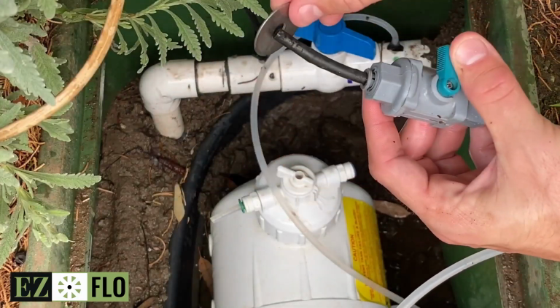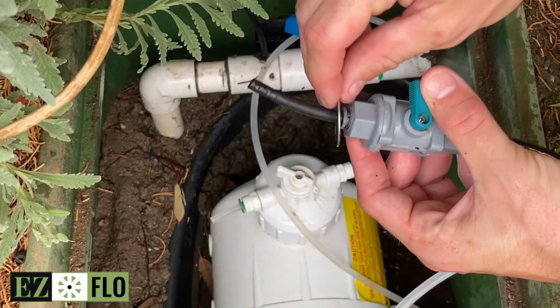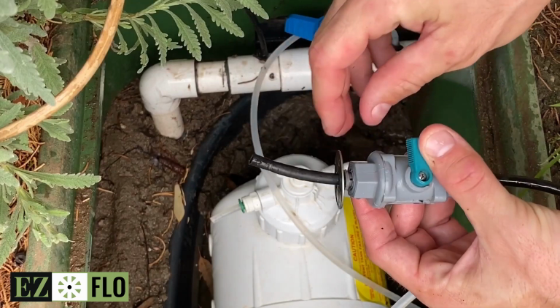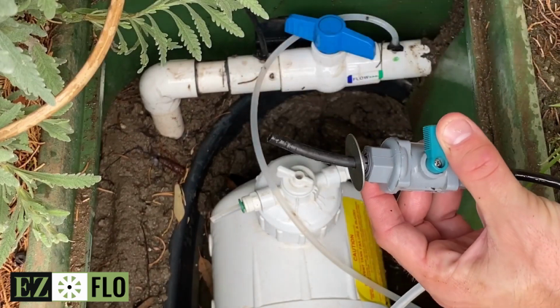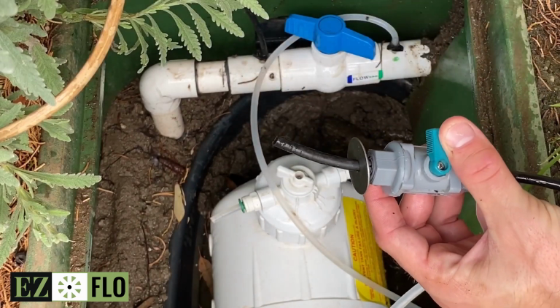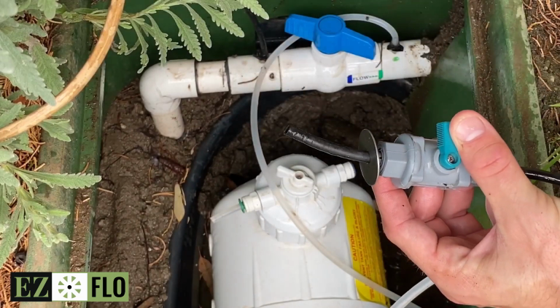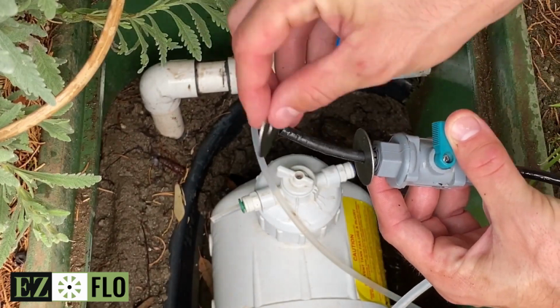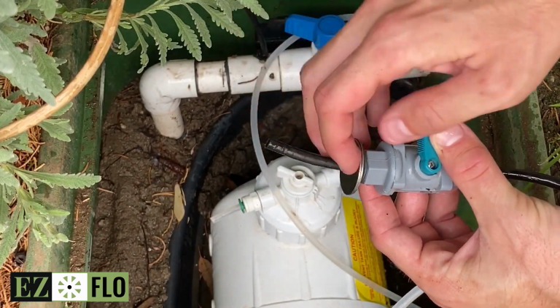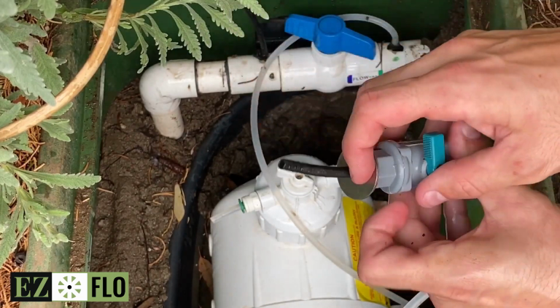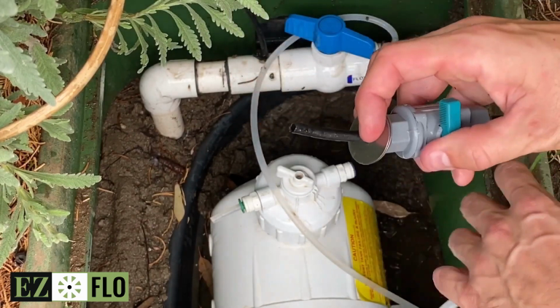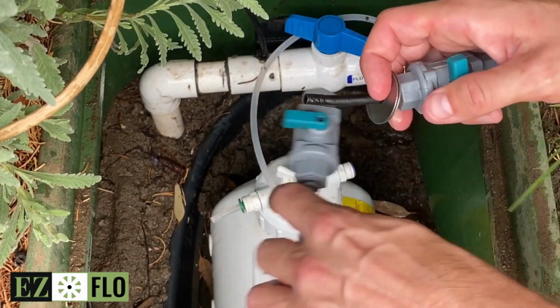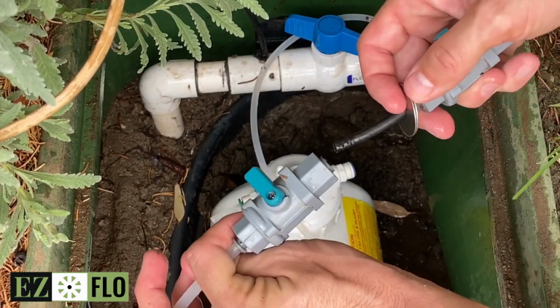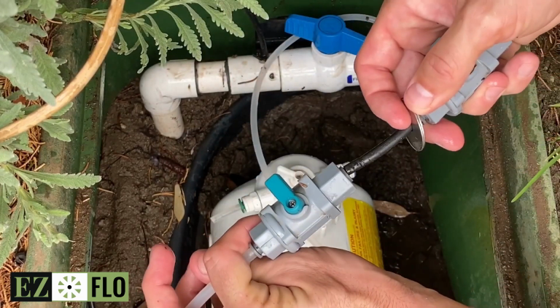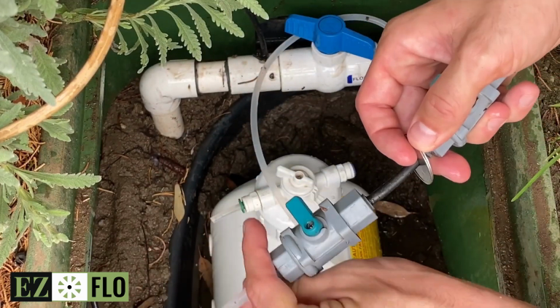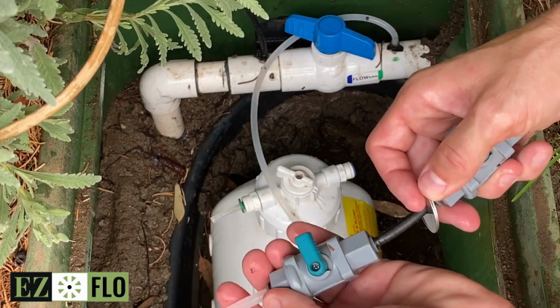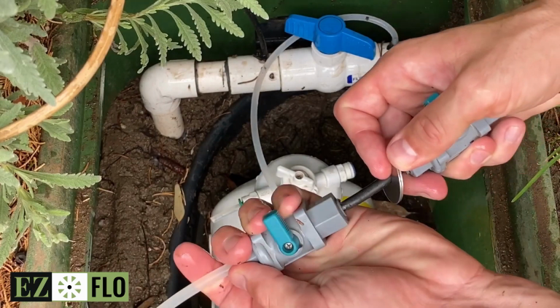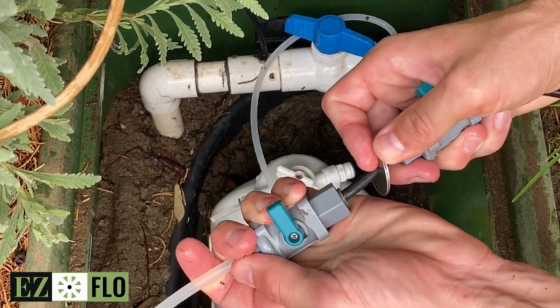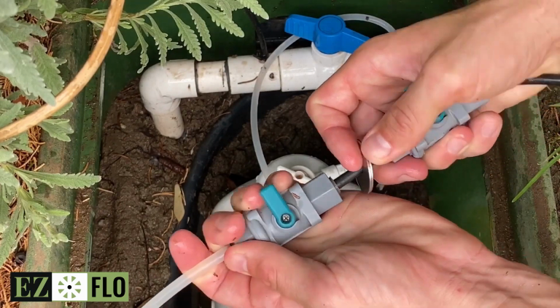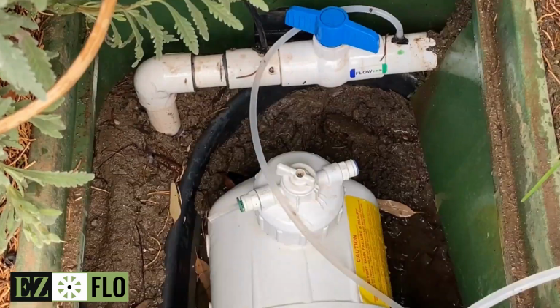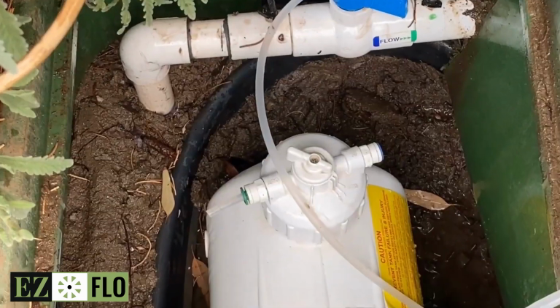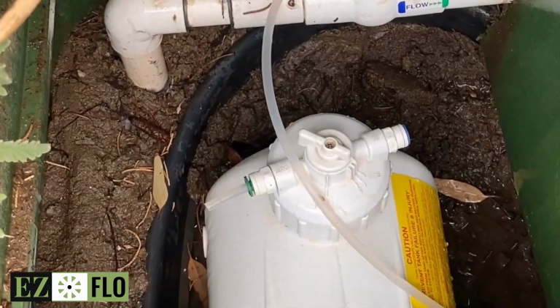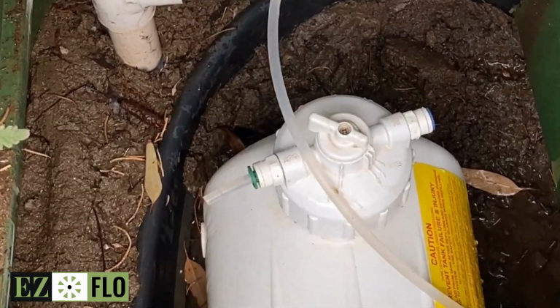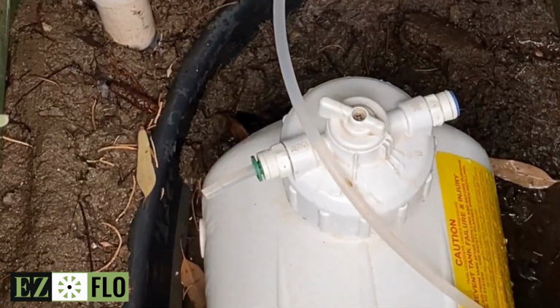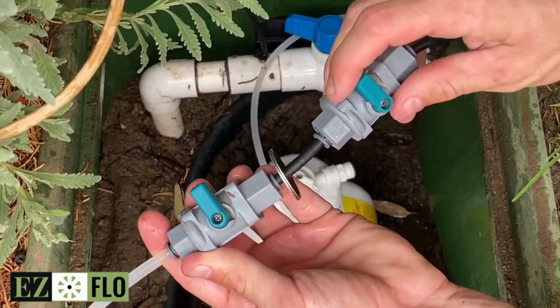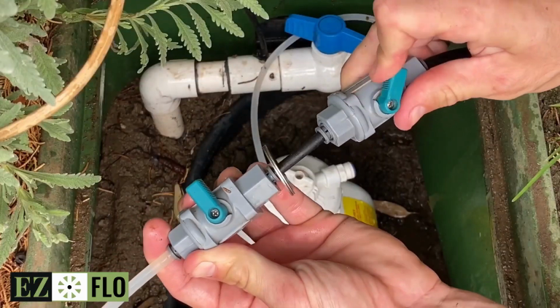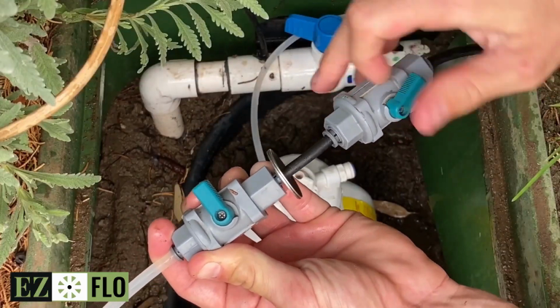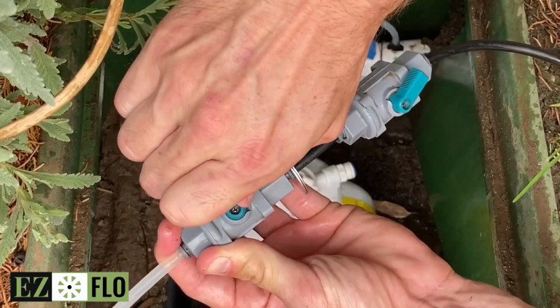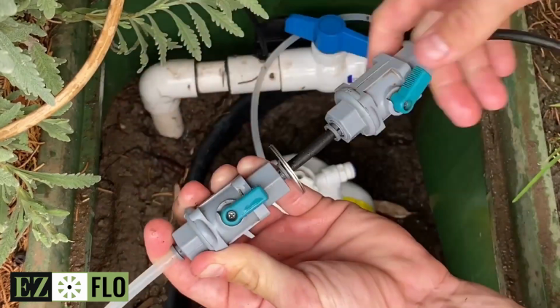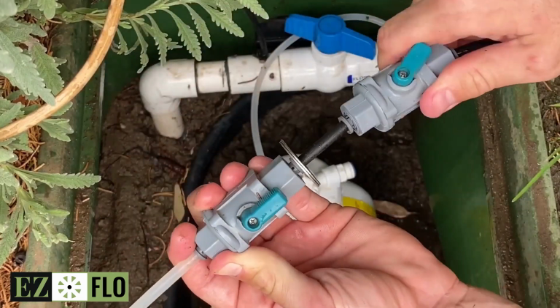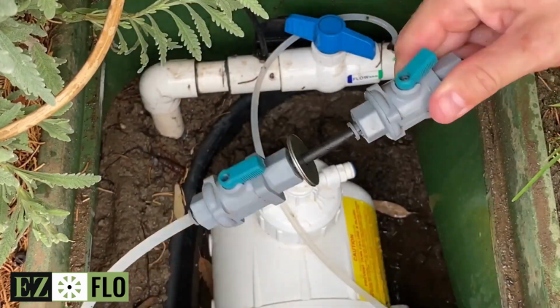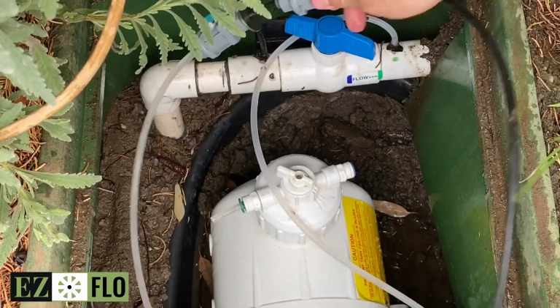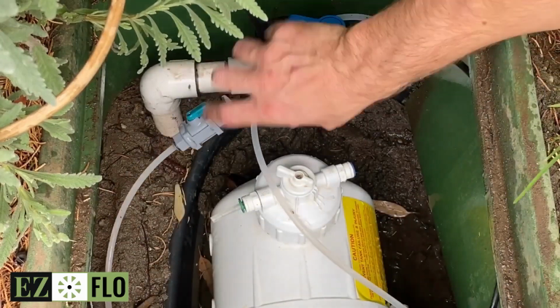Loop the black tubing into the clear tubing using the shutoff valves and storing the washers on the loop. Keep the excess clear tubing with the cap. Then turn the shutoff valves back to the open position.